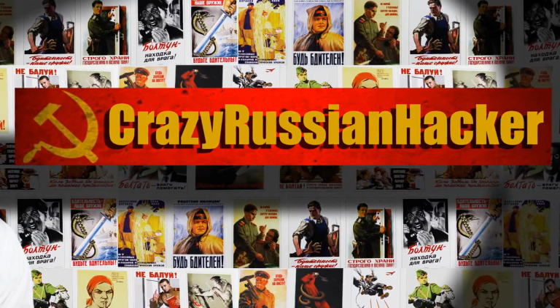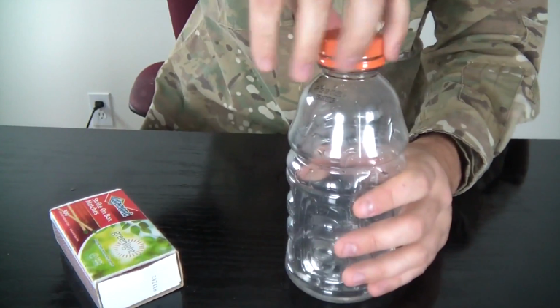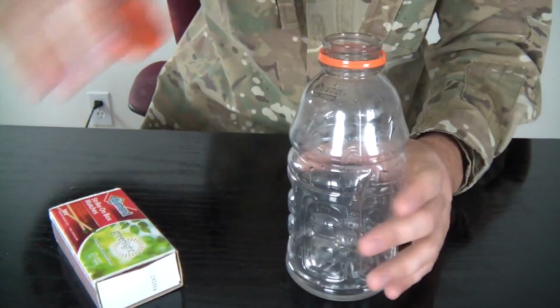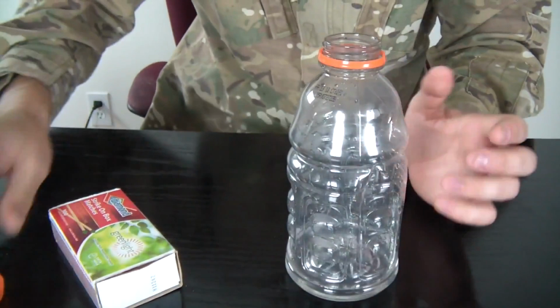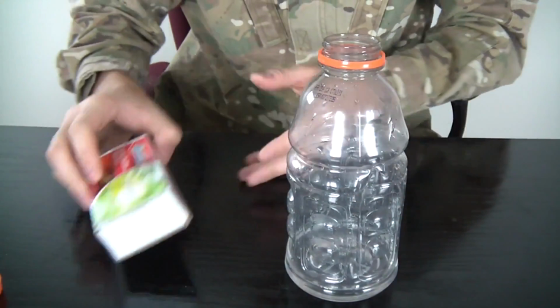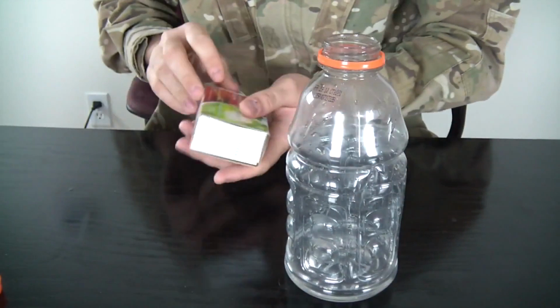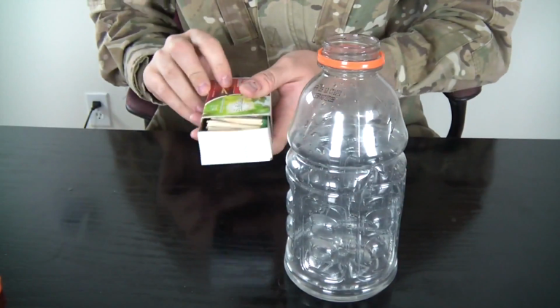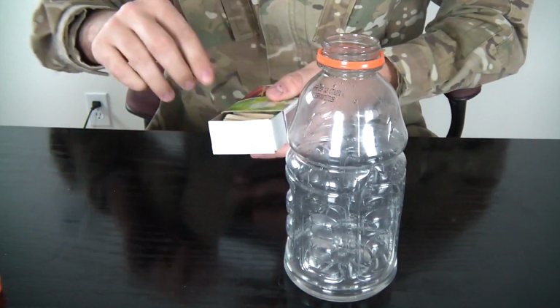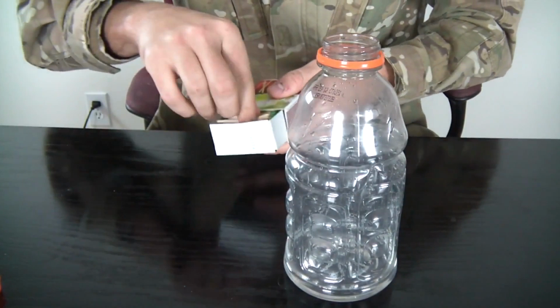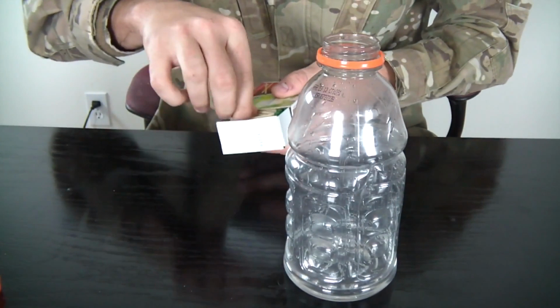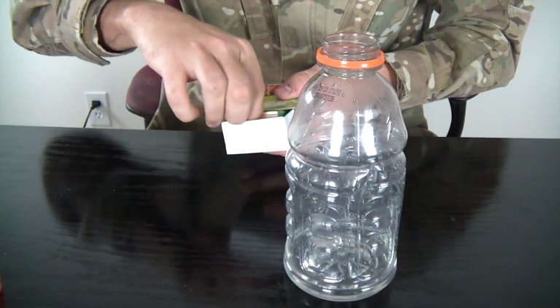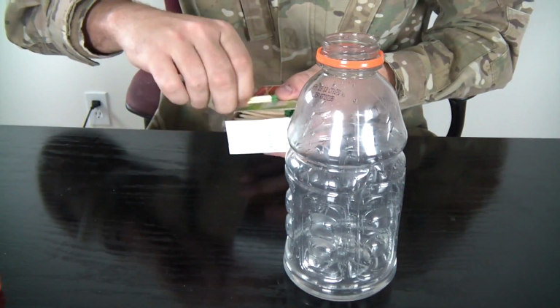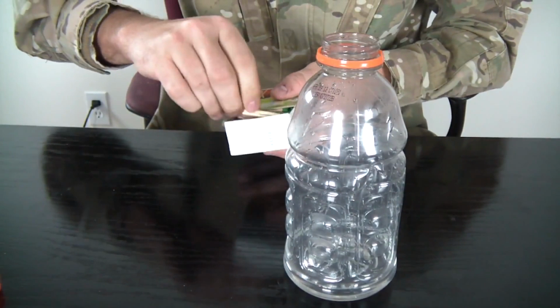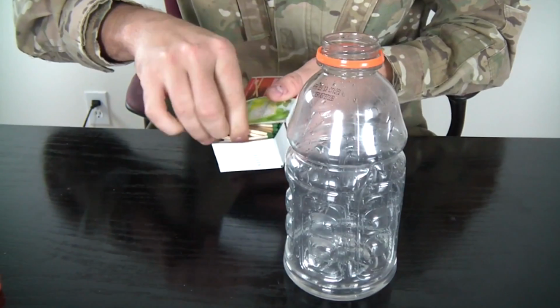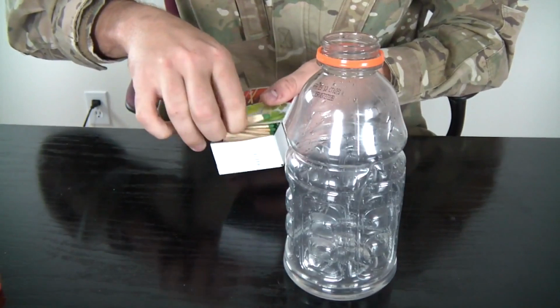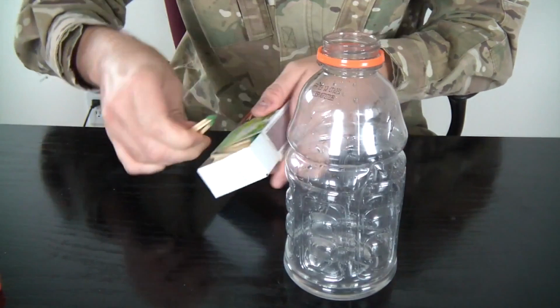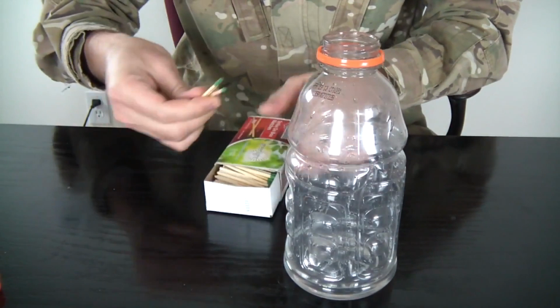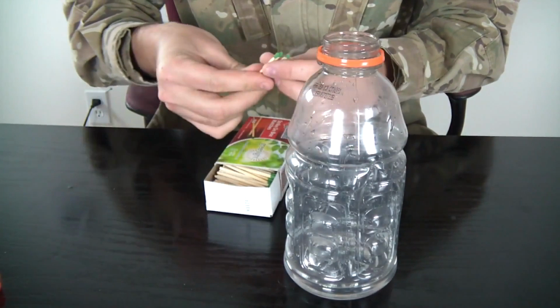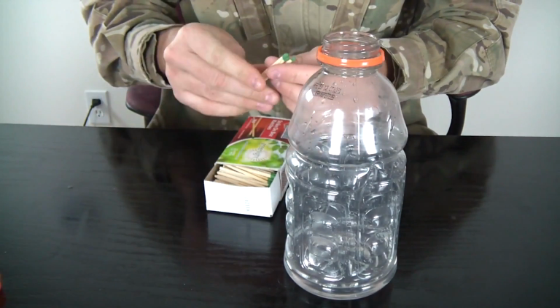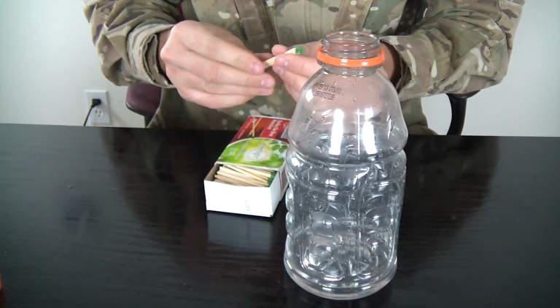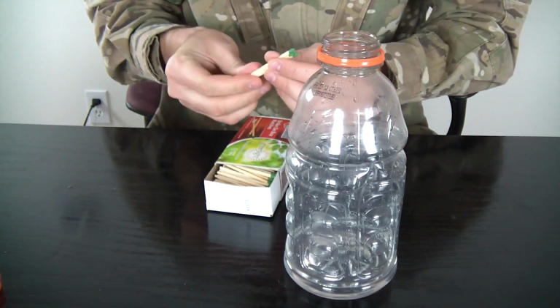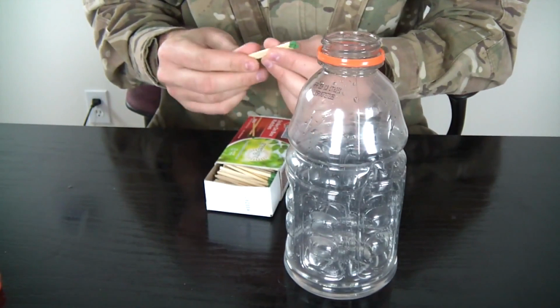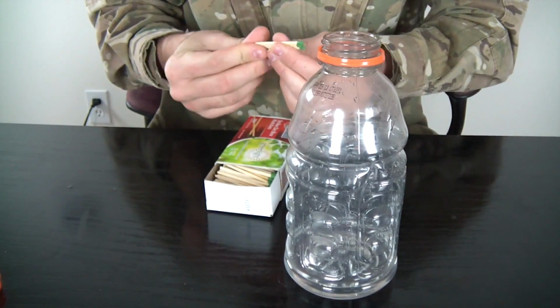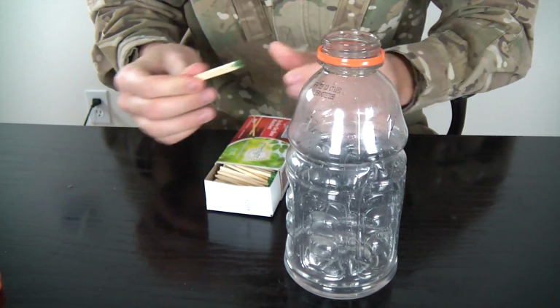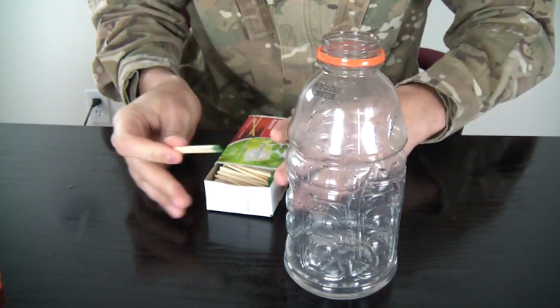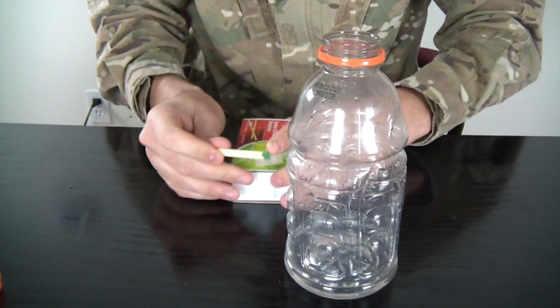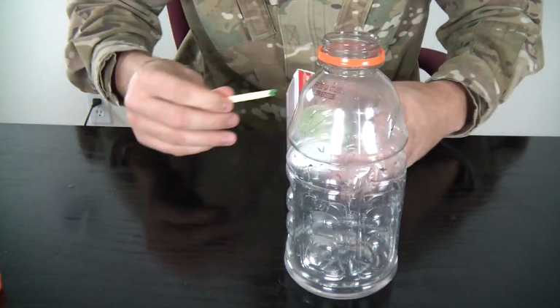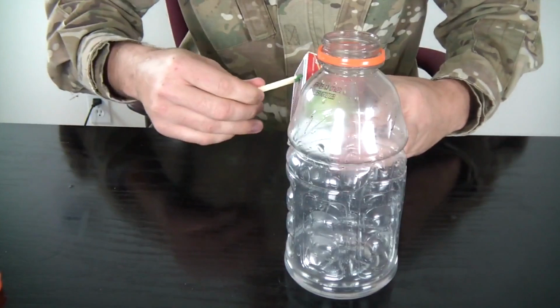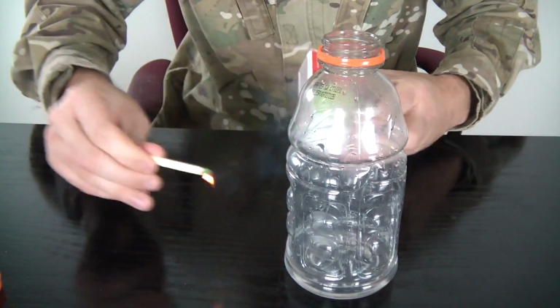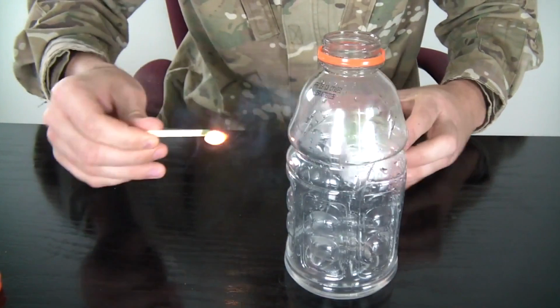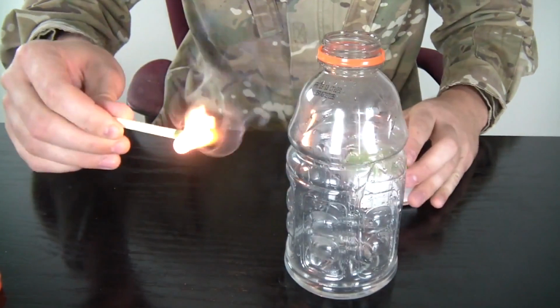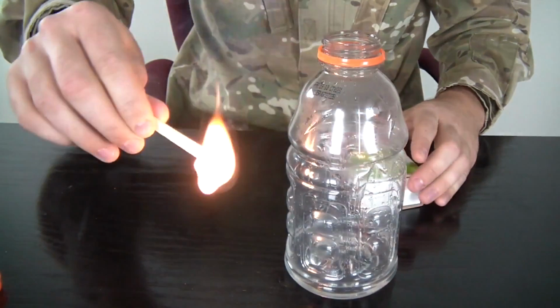So we're gonna open the bottle and grab about 3 matches — I've got big matches right here, but any kind of matches will do — and pretty much light them up.